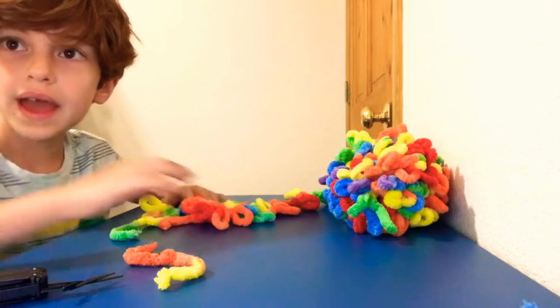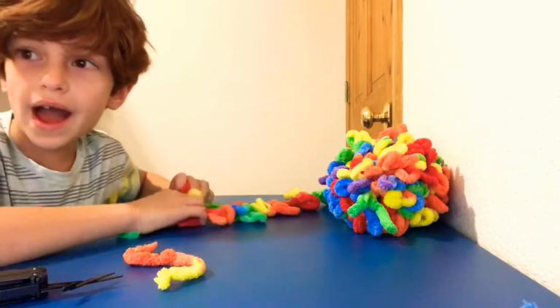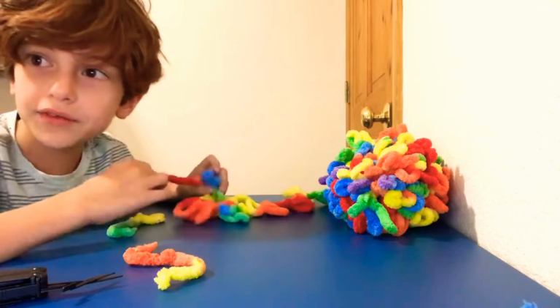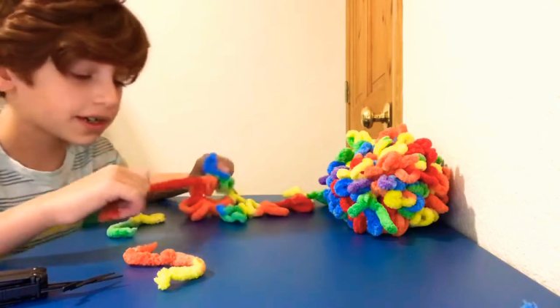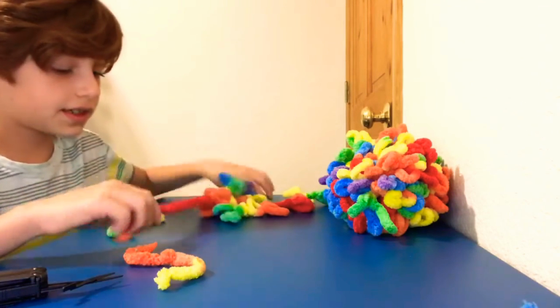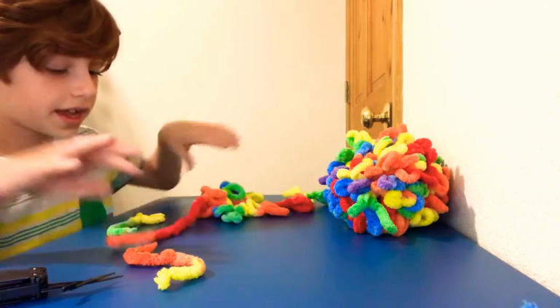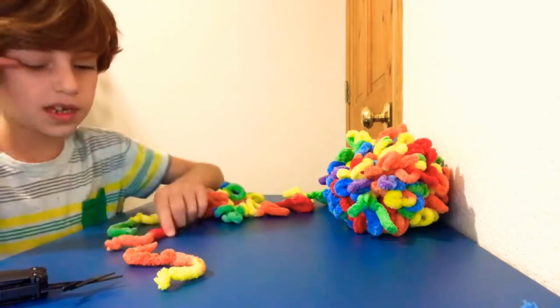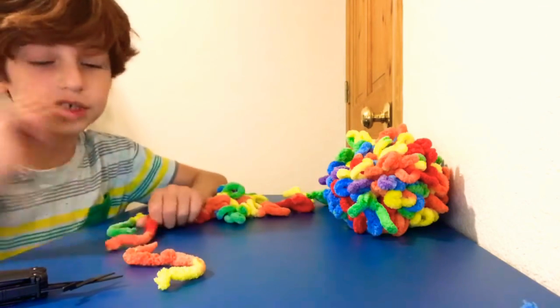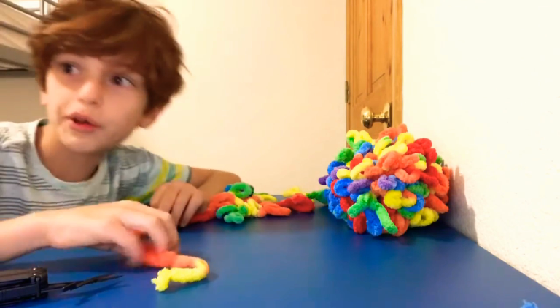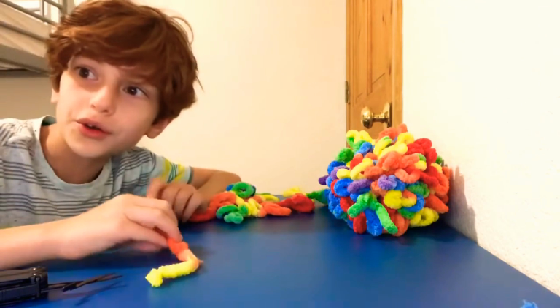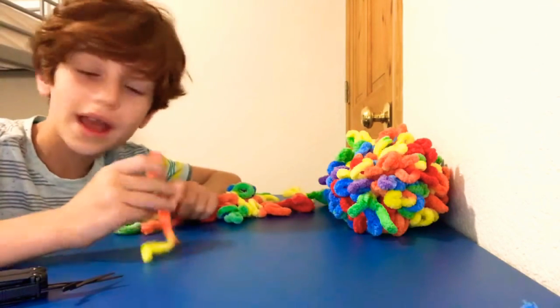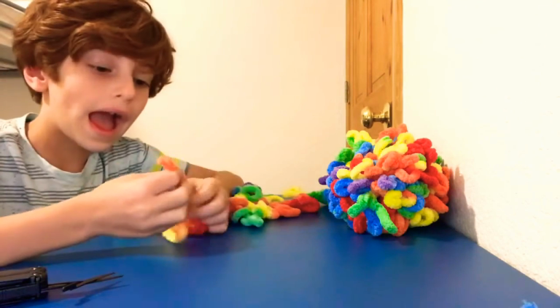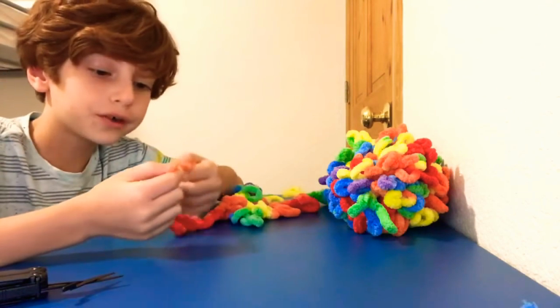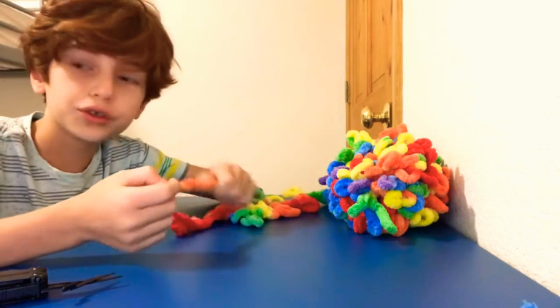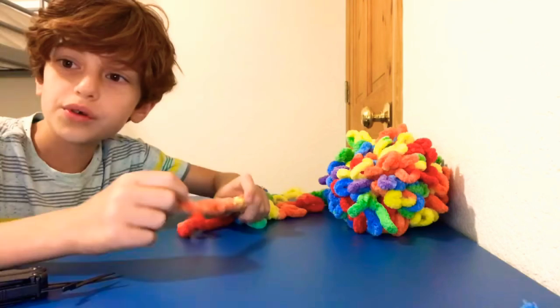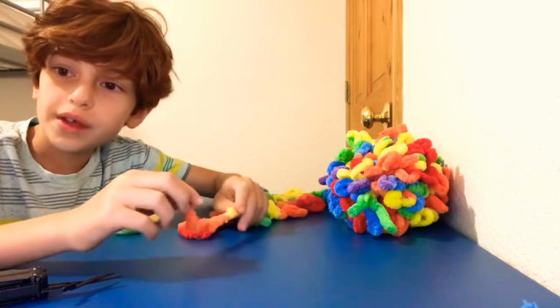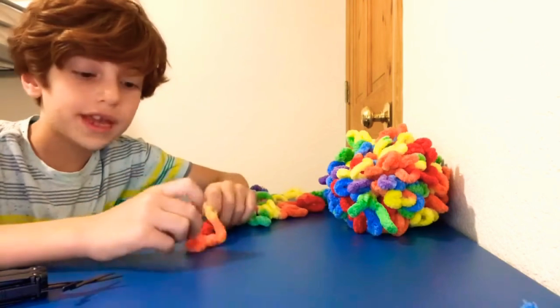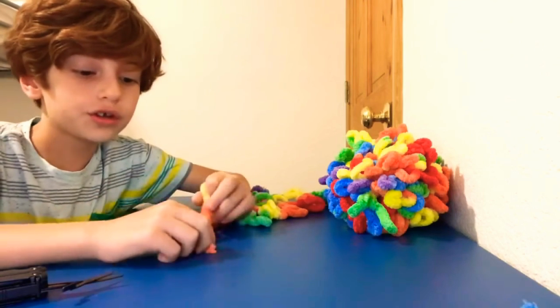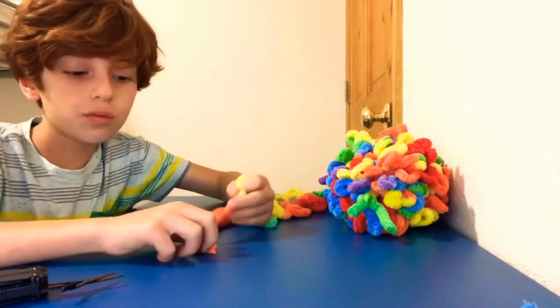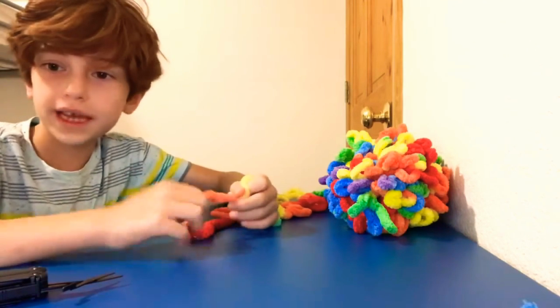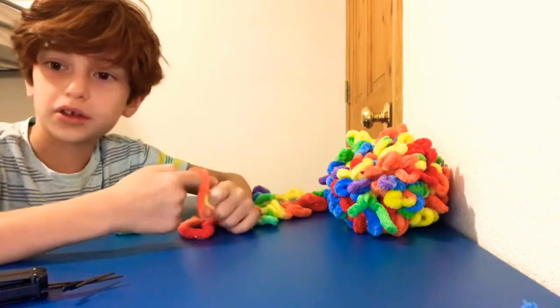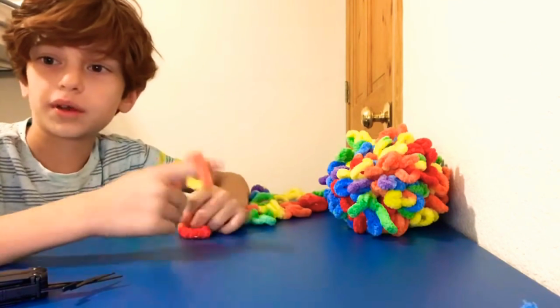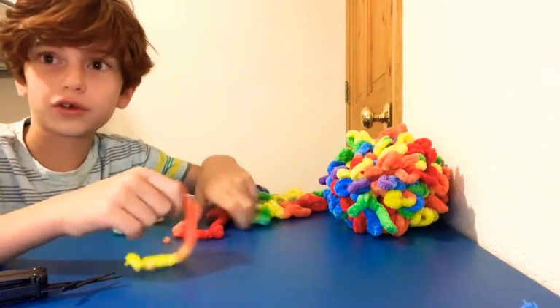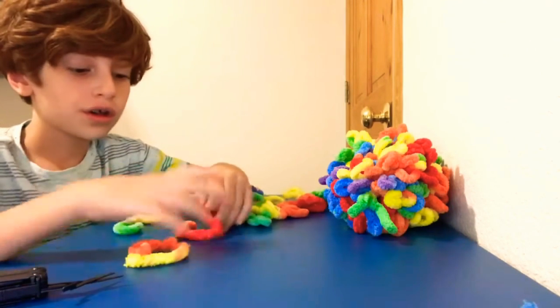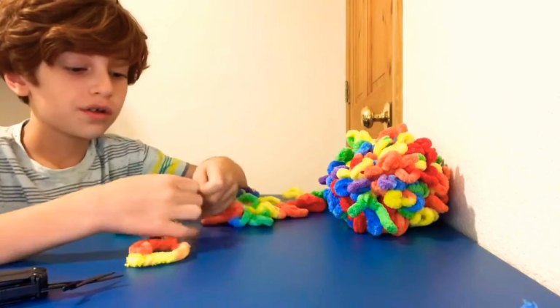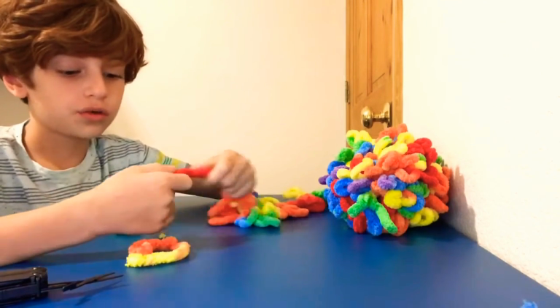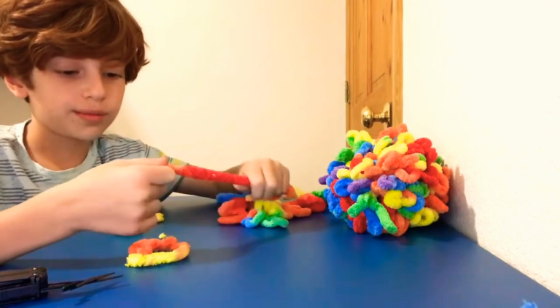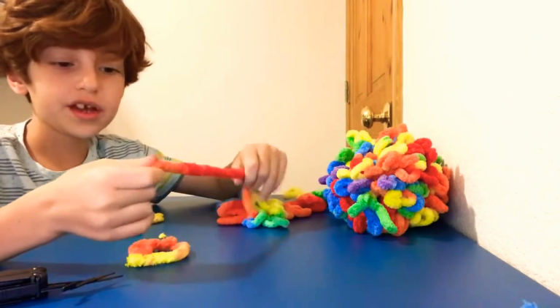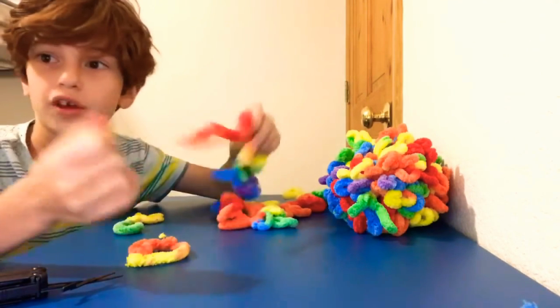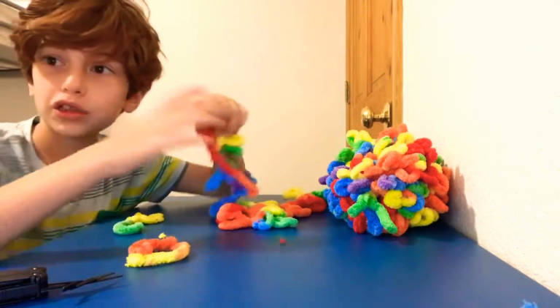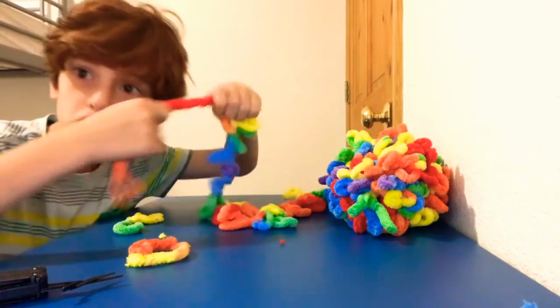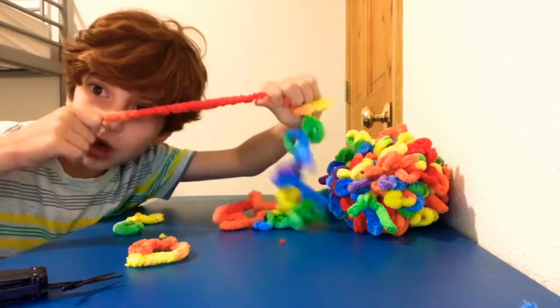Hi everyone, and today I'm going to be showing you how to make your own blanket or whatever you want to make from loop yarn.